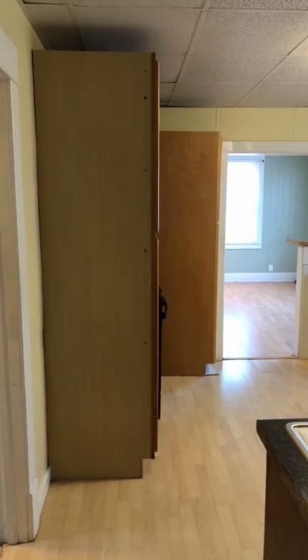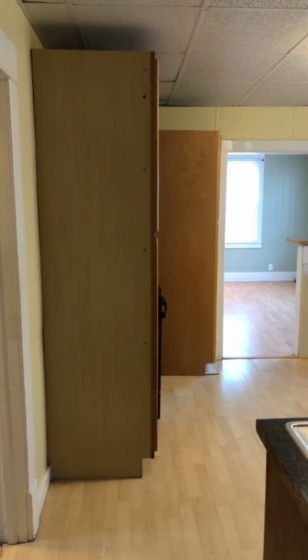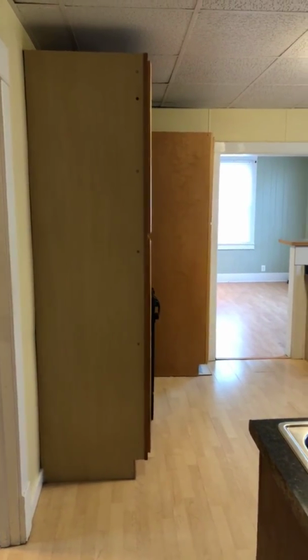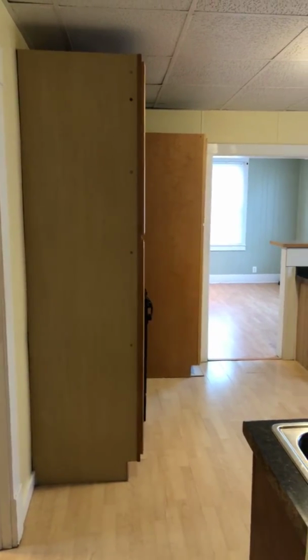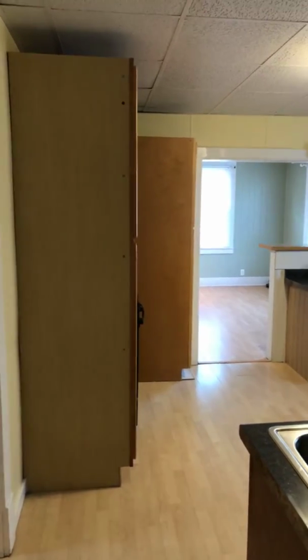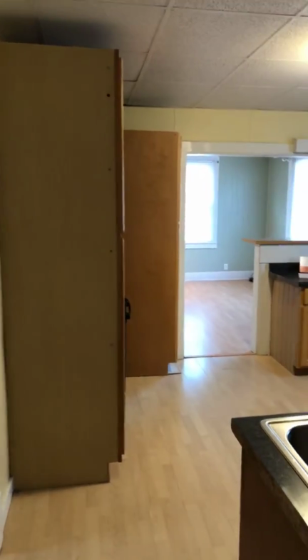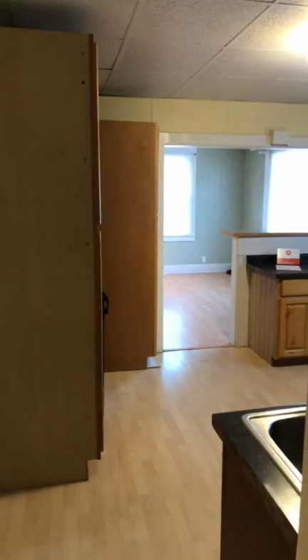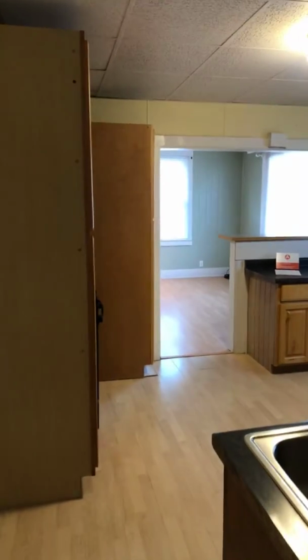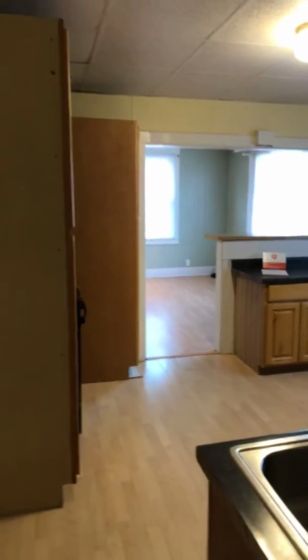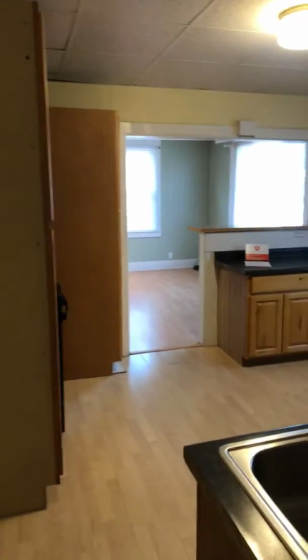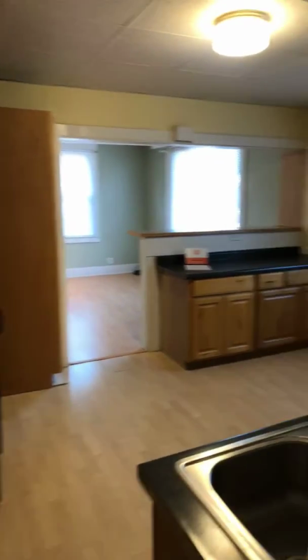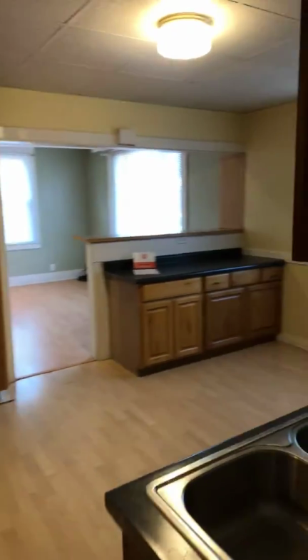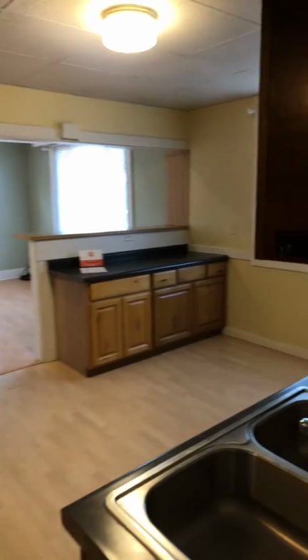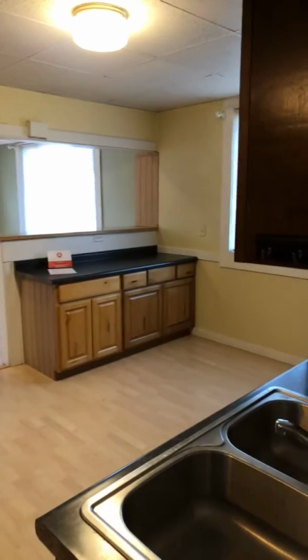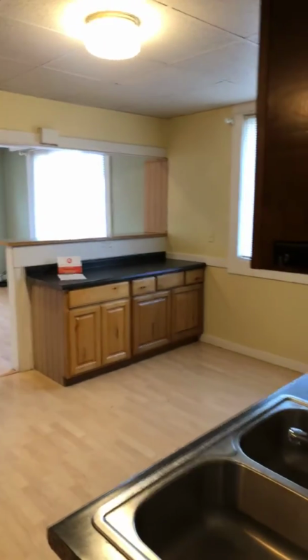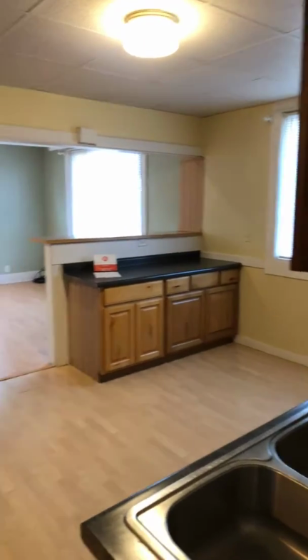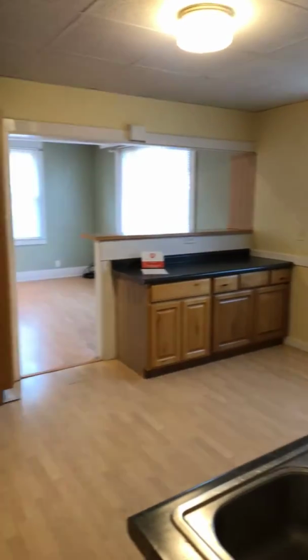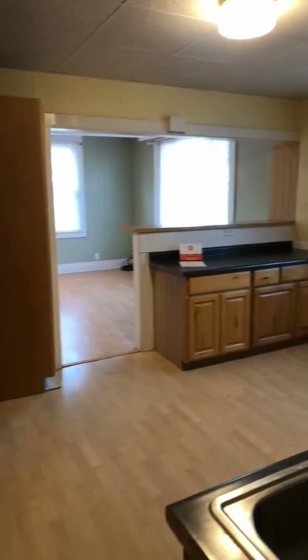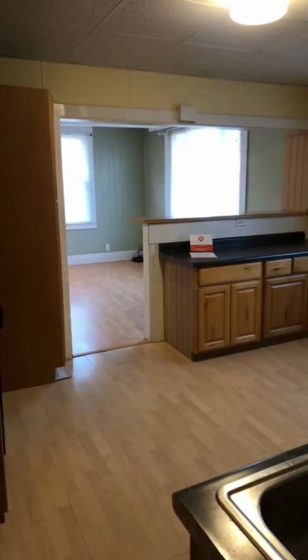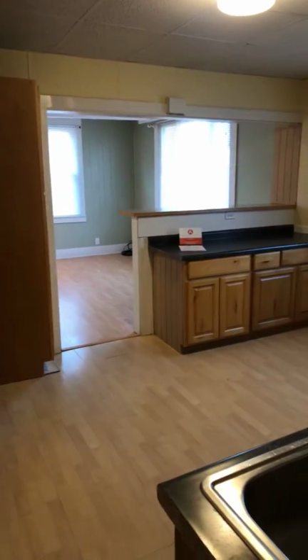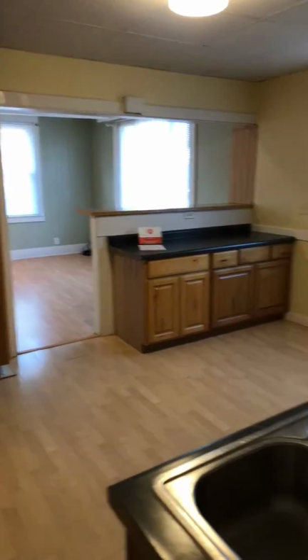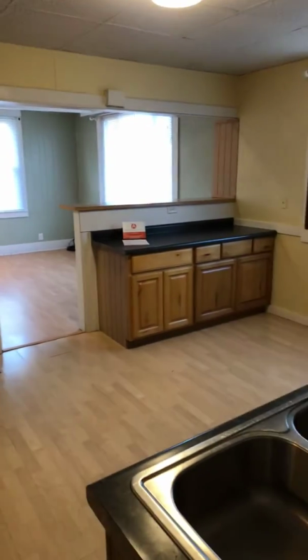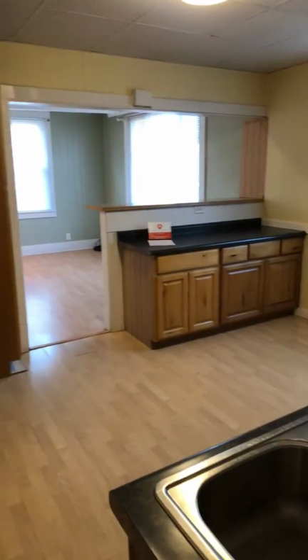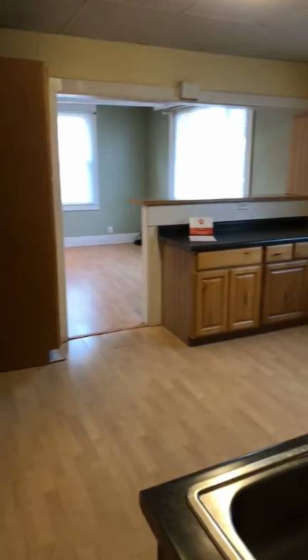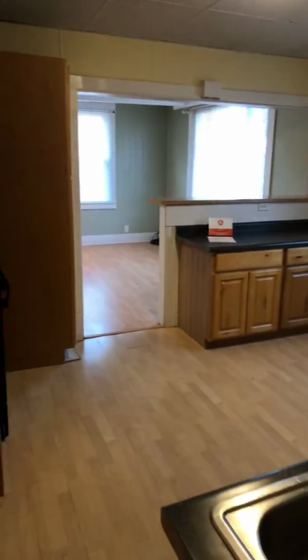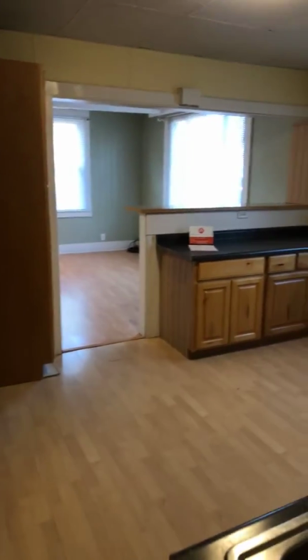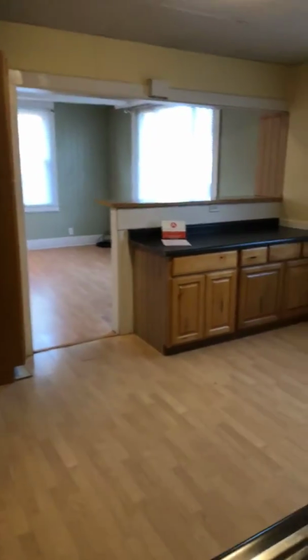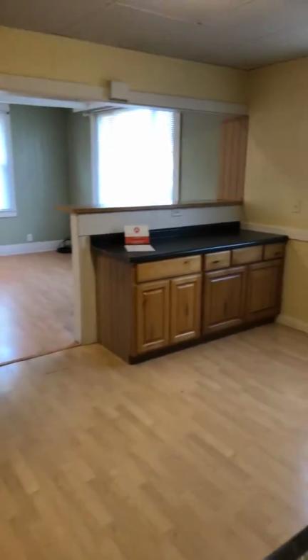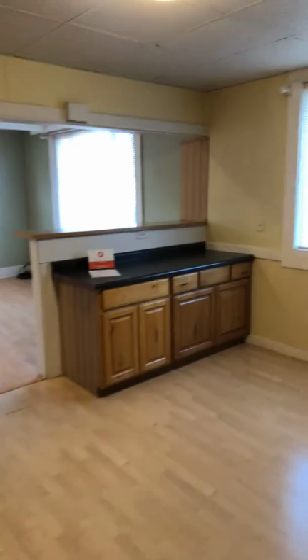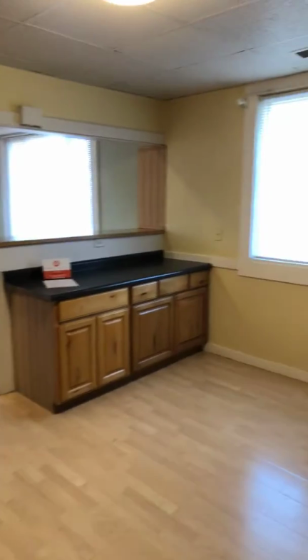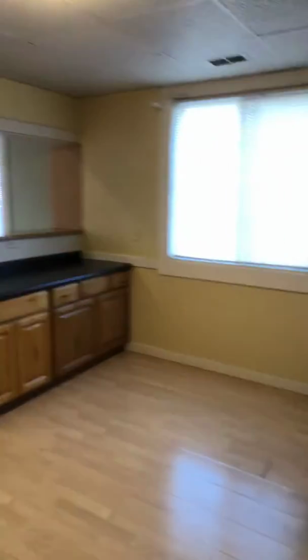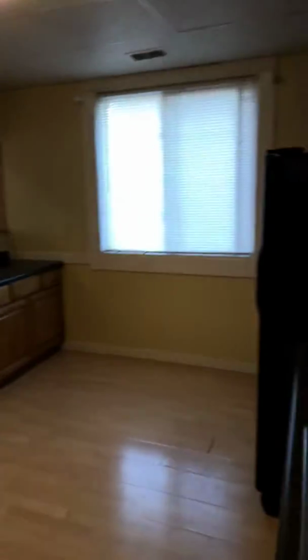Welcome to 733 Crescent Northeast, two bed one bath upper unit. Once you walk upstairs, you come into the kitchen.